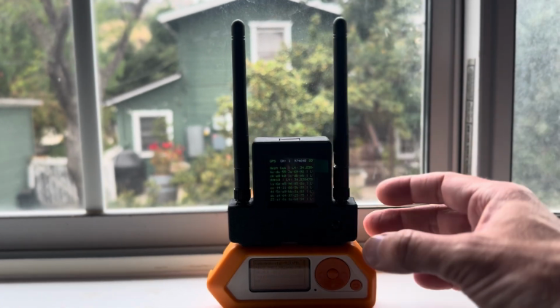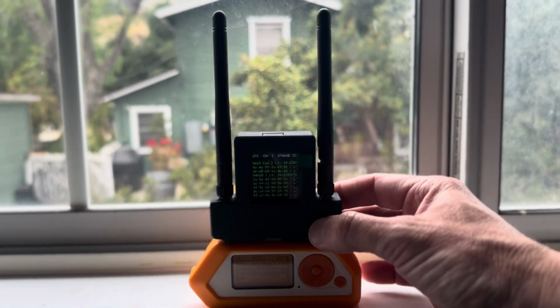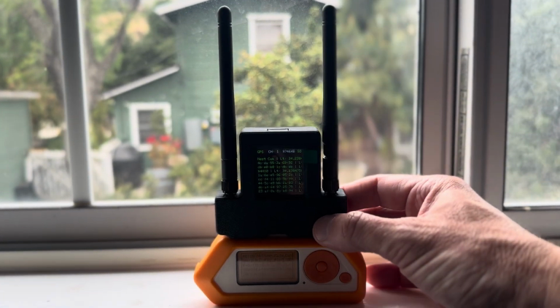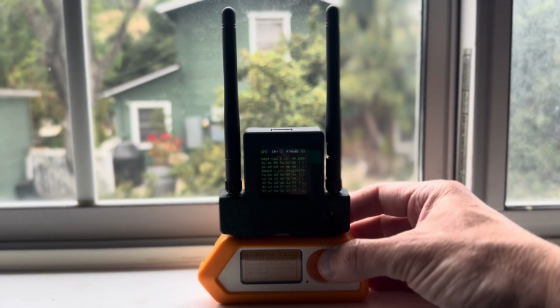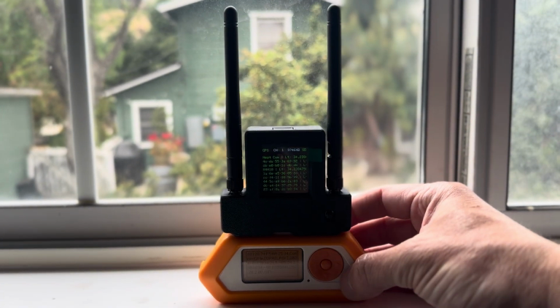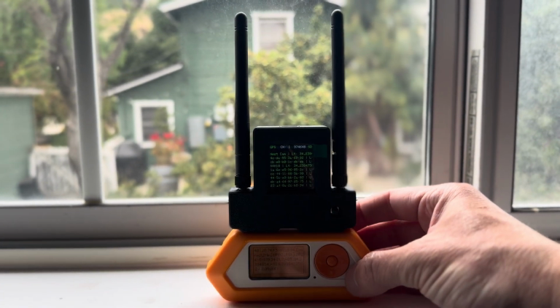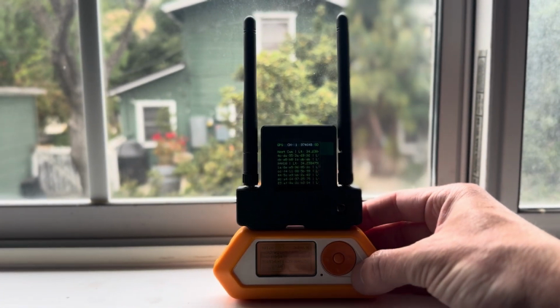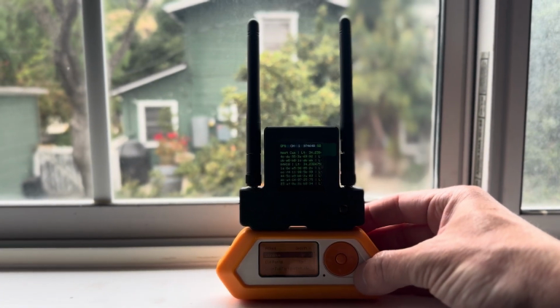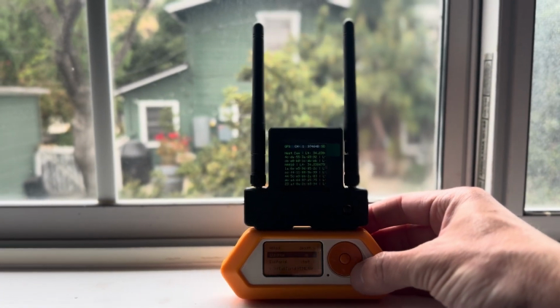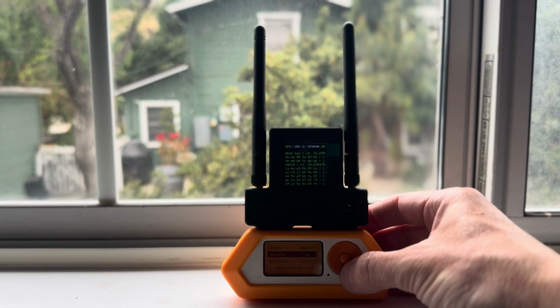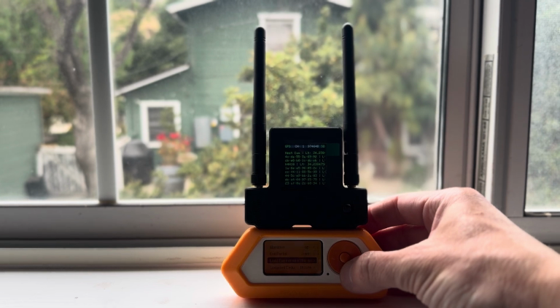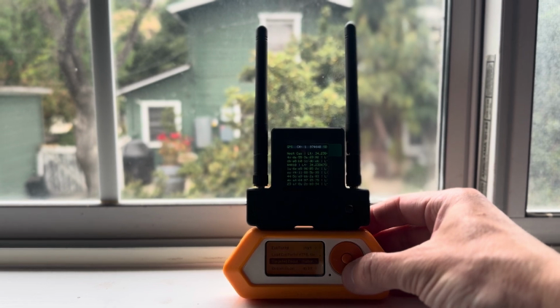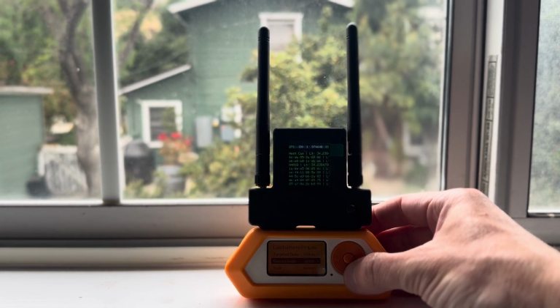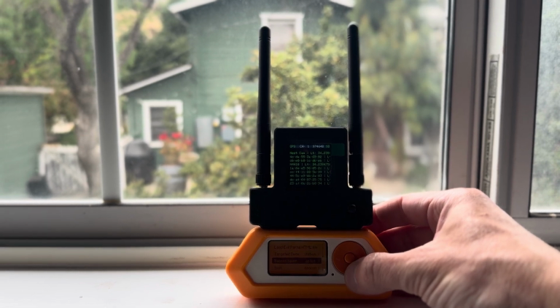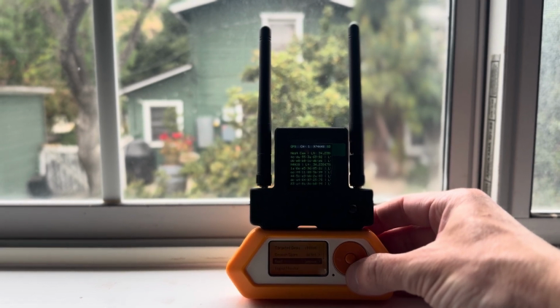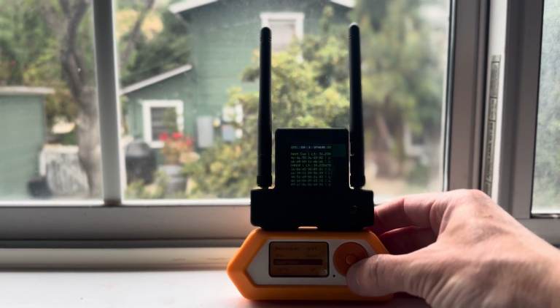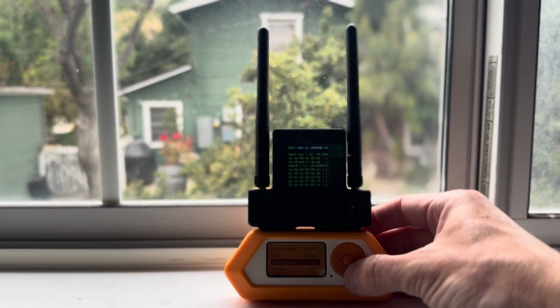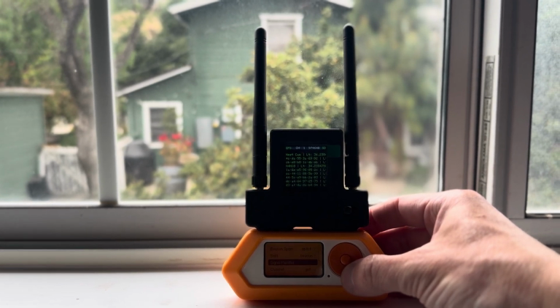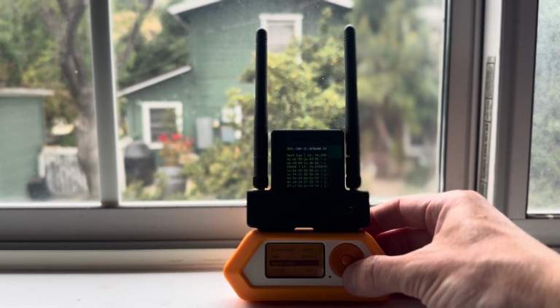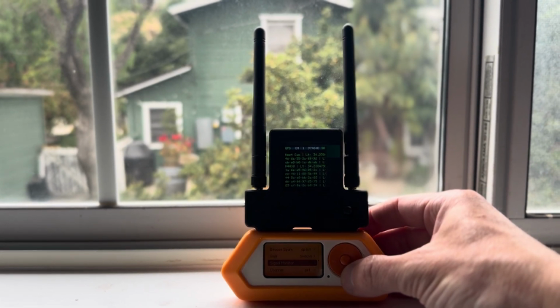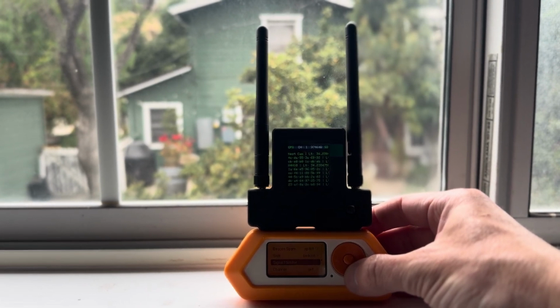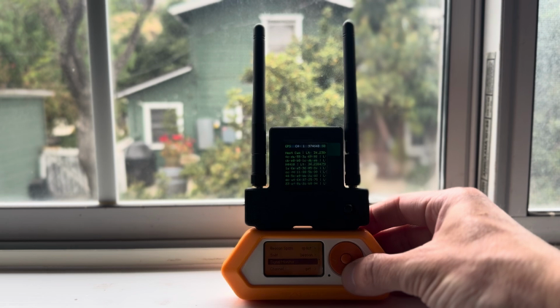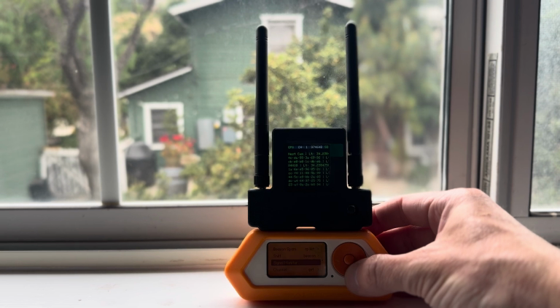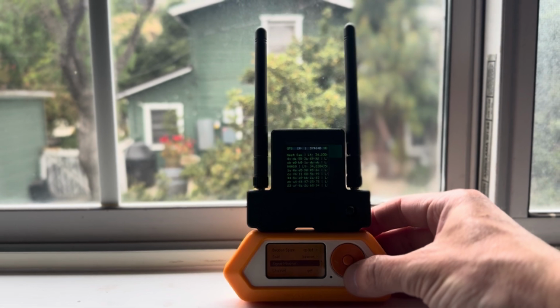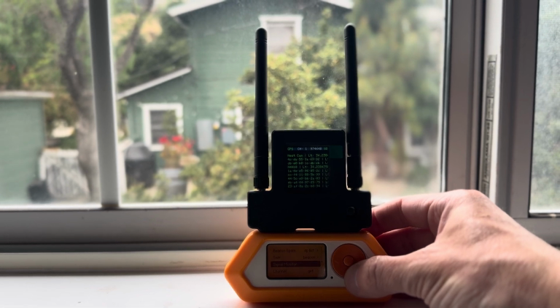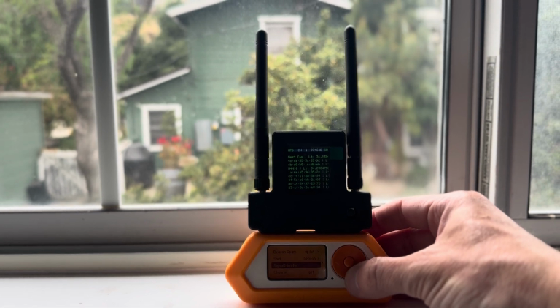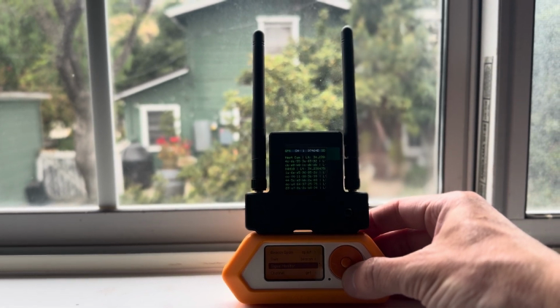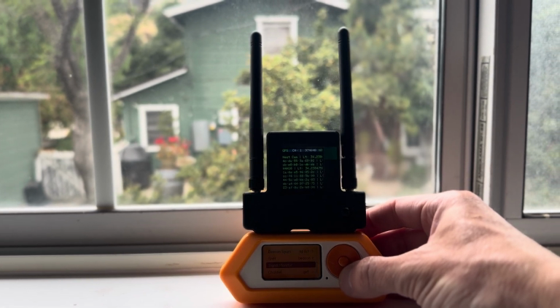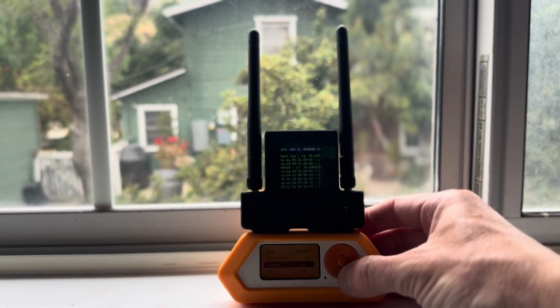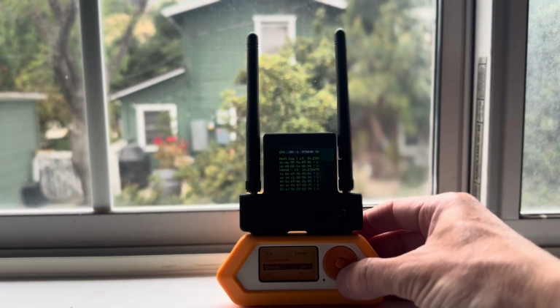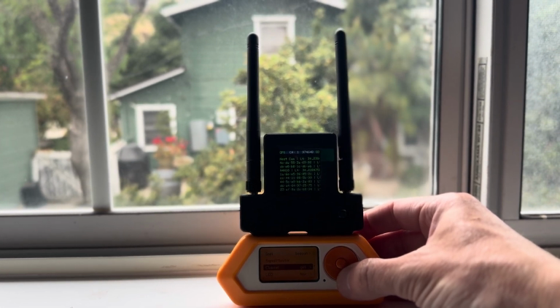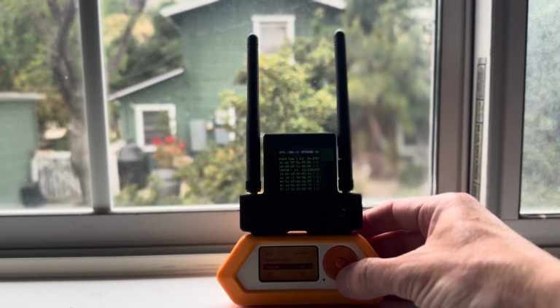I can also come over here and see some data on what I'm connected to with my Bluetooth antenna.